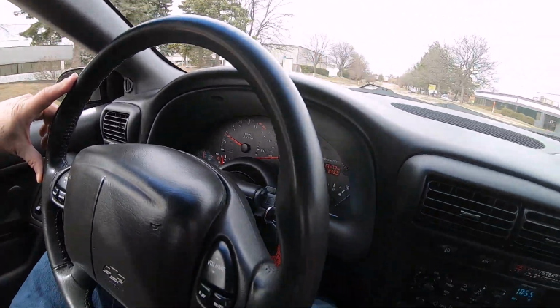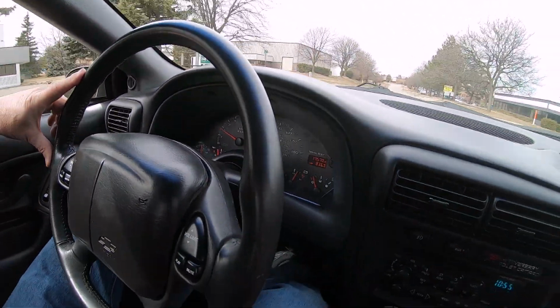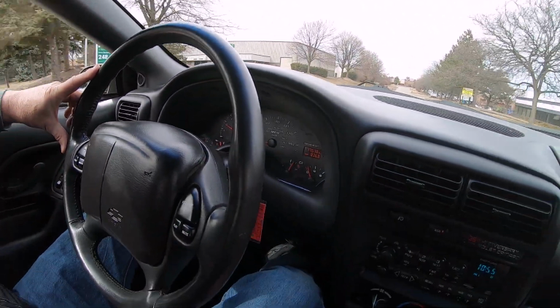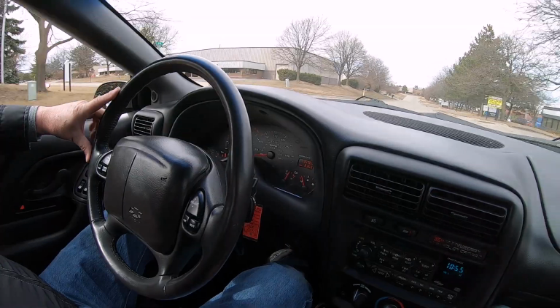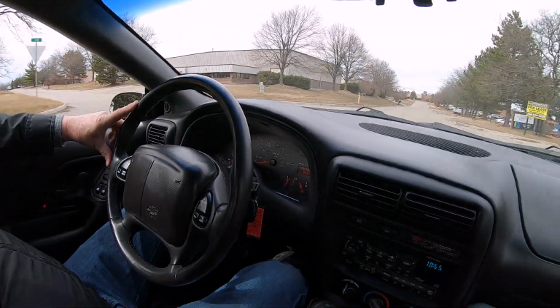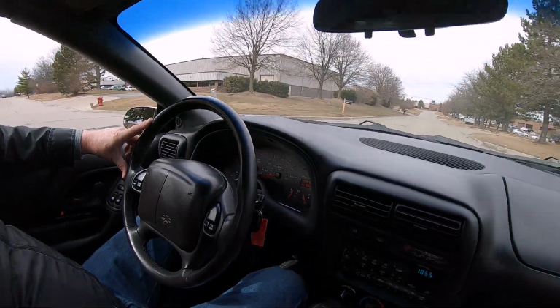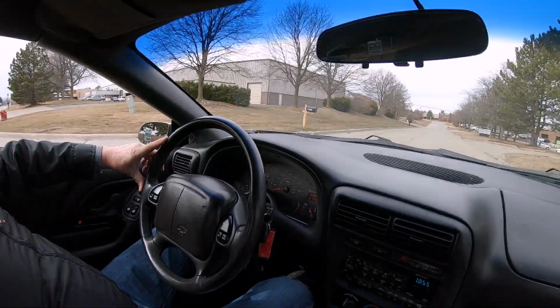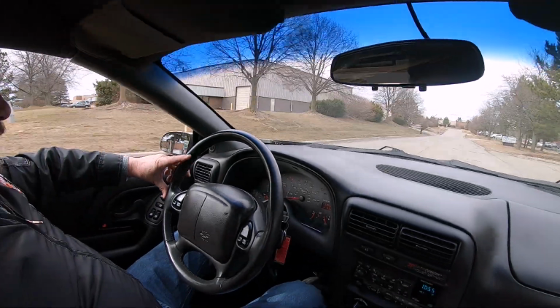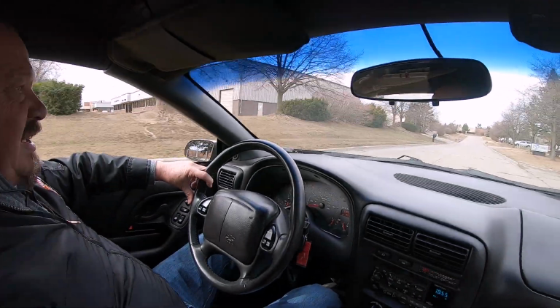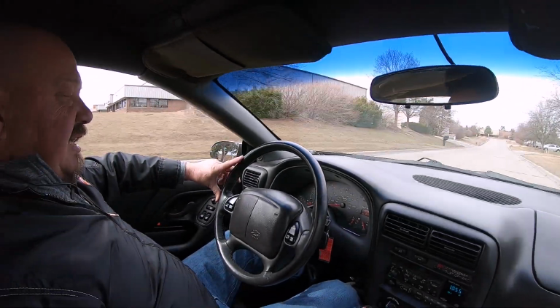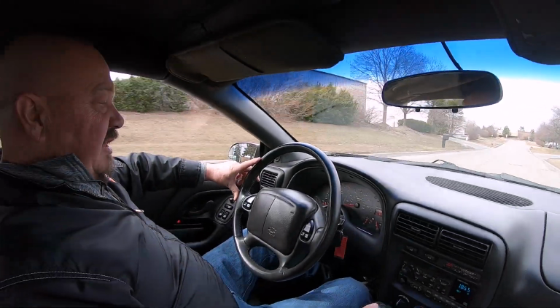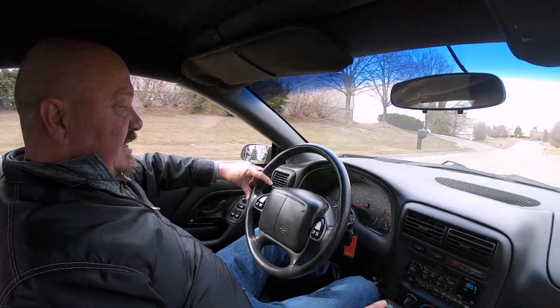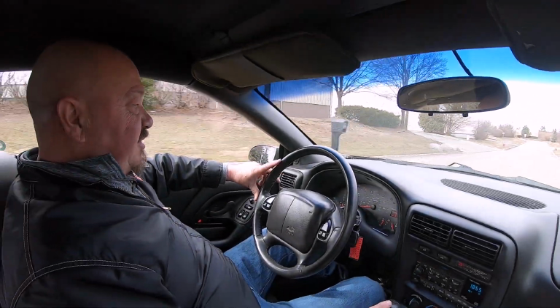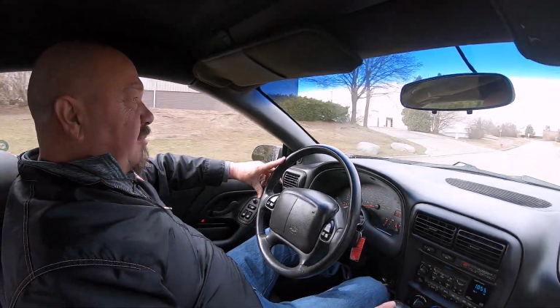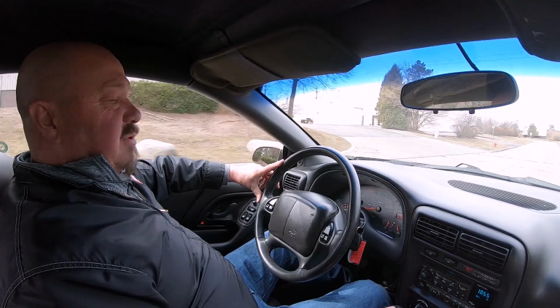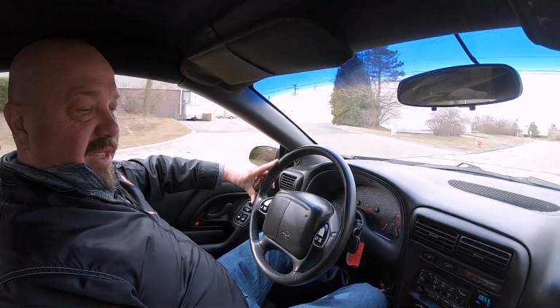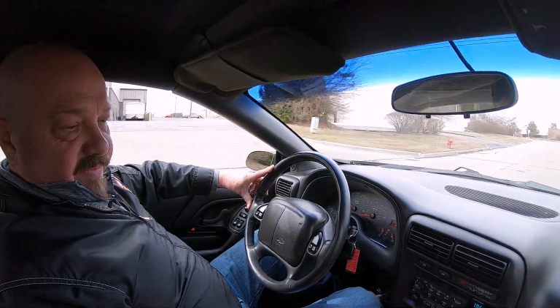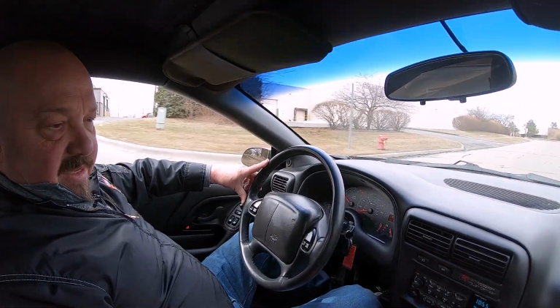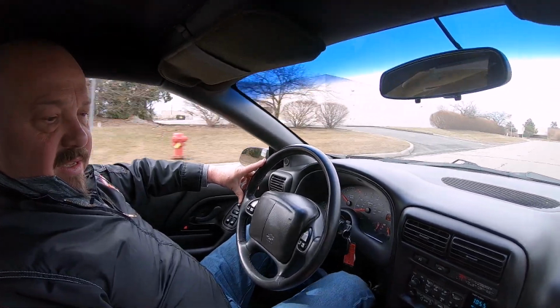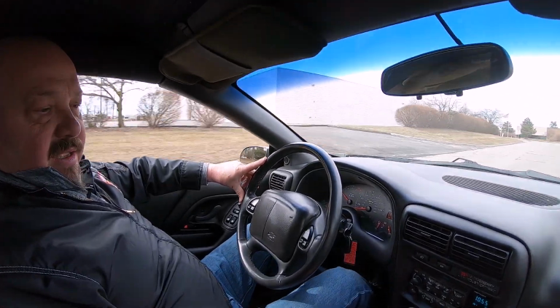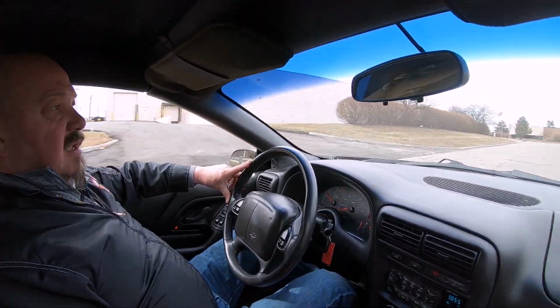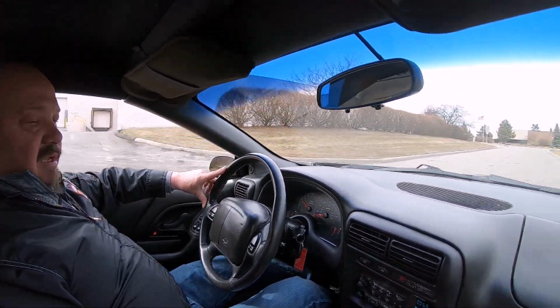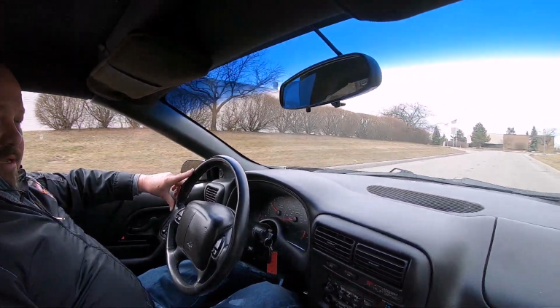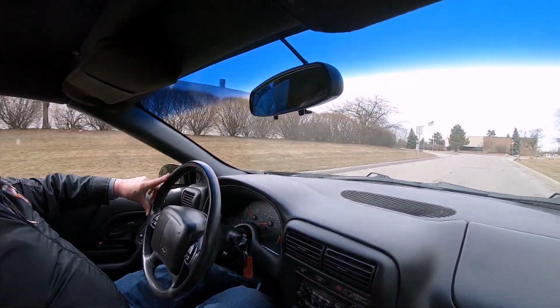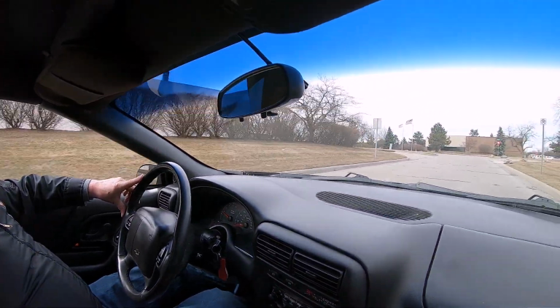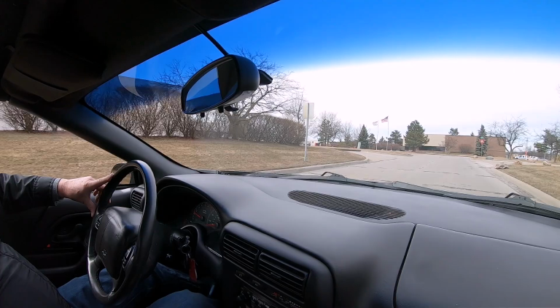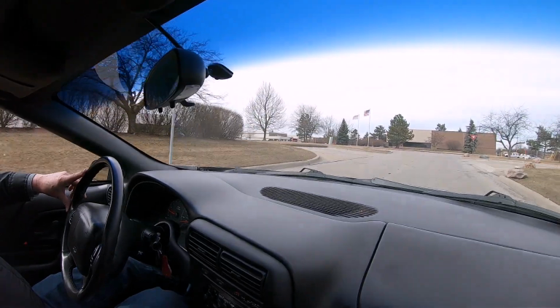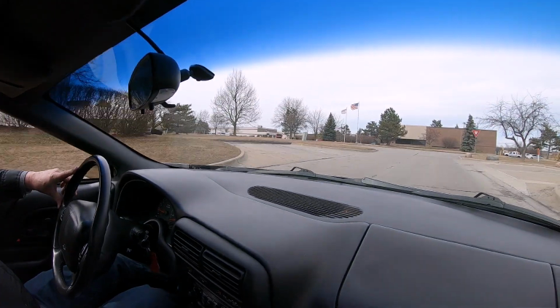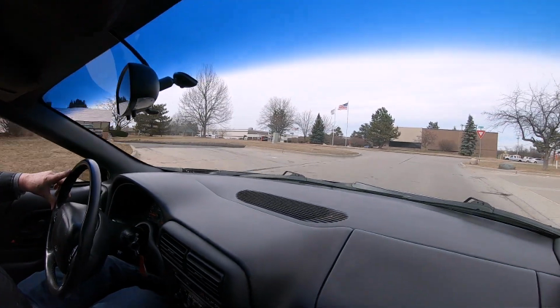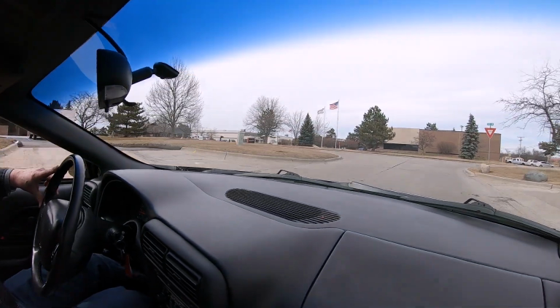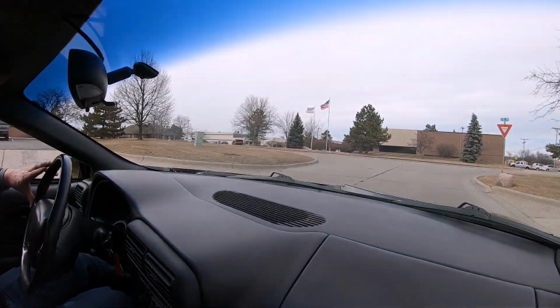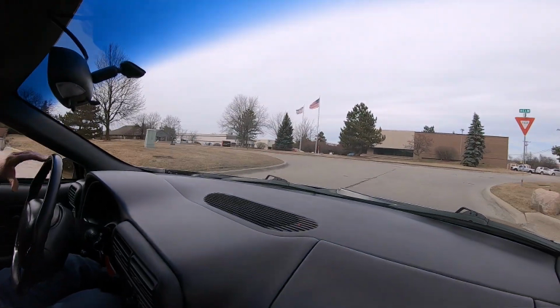Now I do not see the speedometer coming up right now. I'll have the guys take a look at that, see if there's anything we can do about that. Everything else on this baby stock, as far as I can tell.